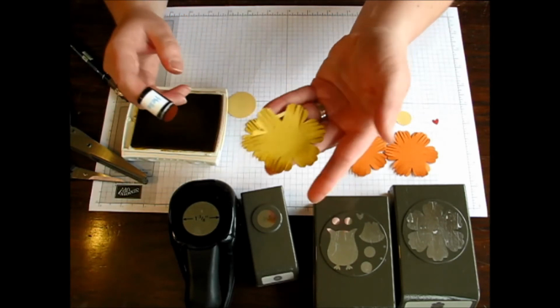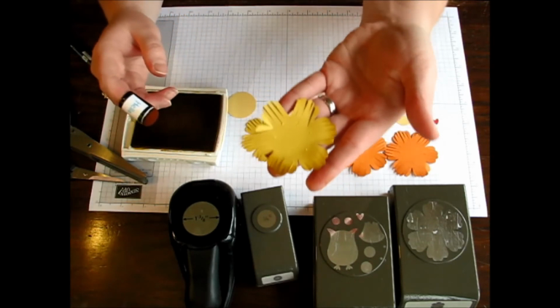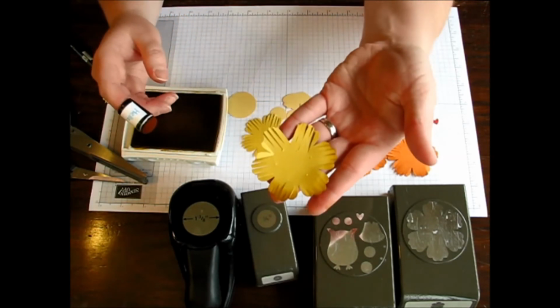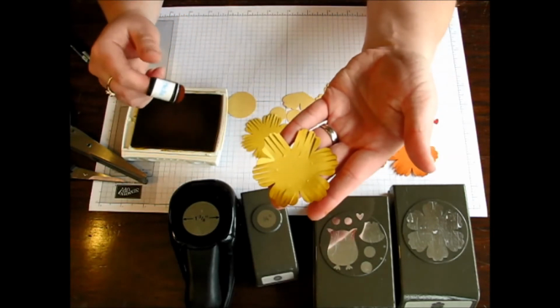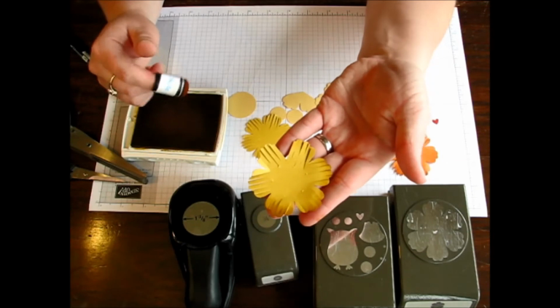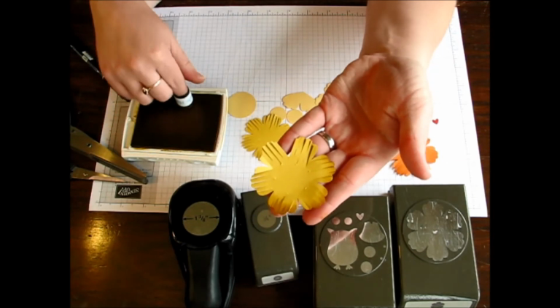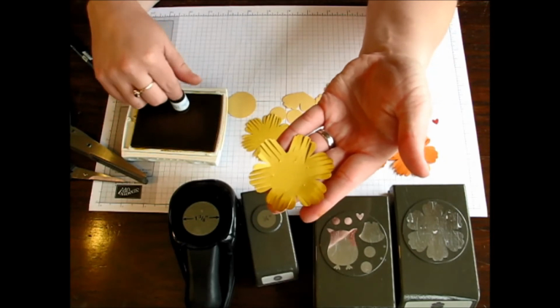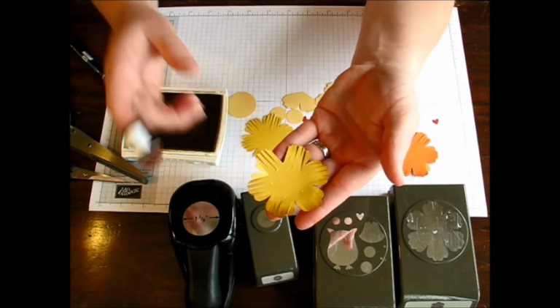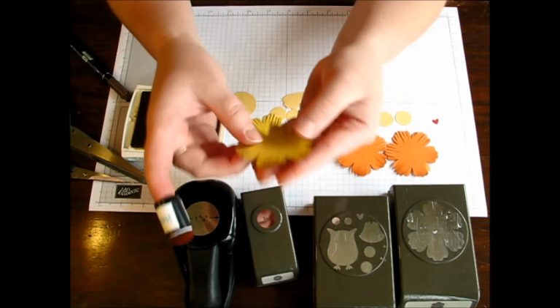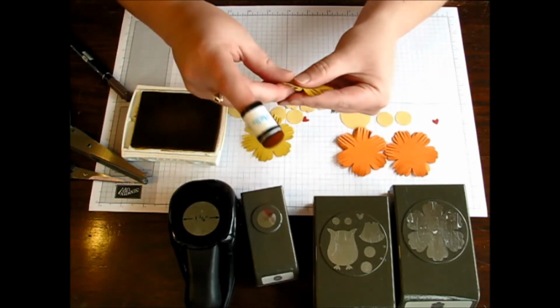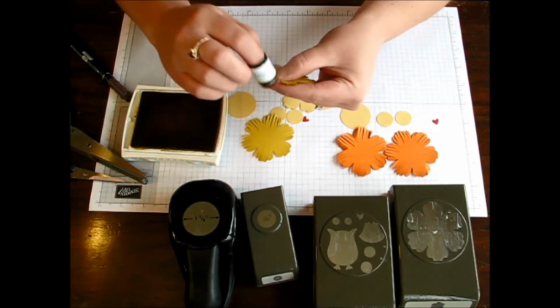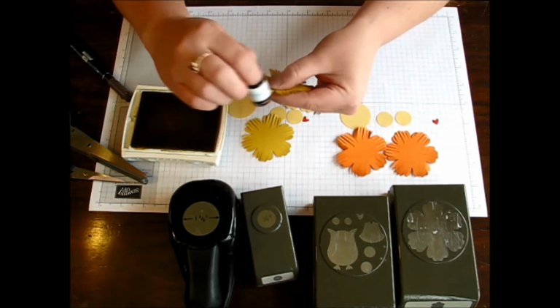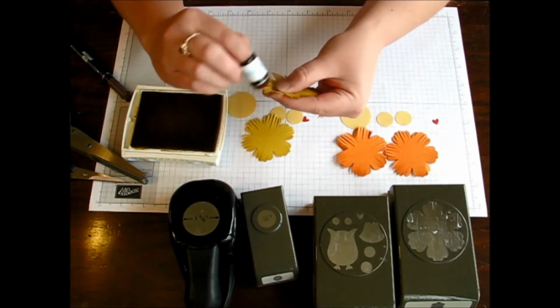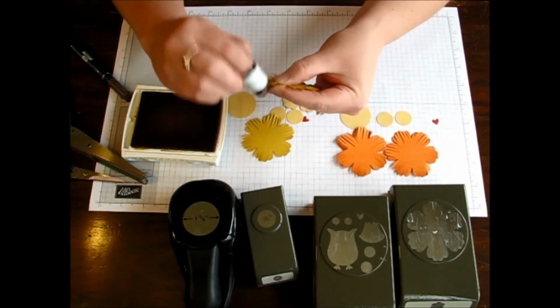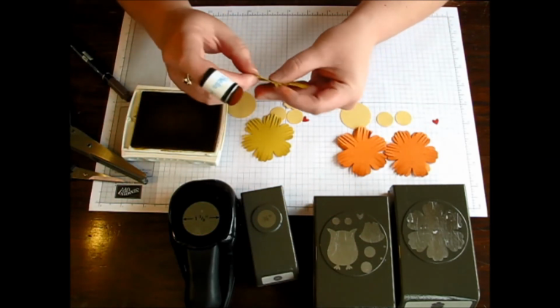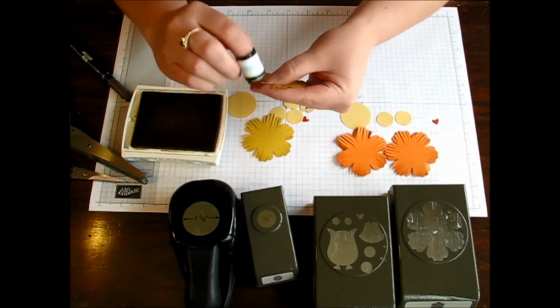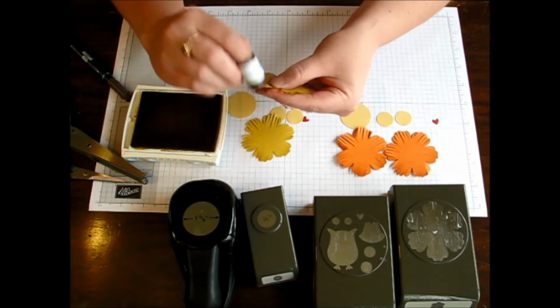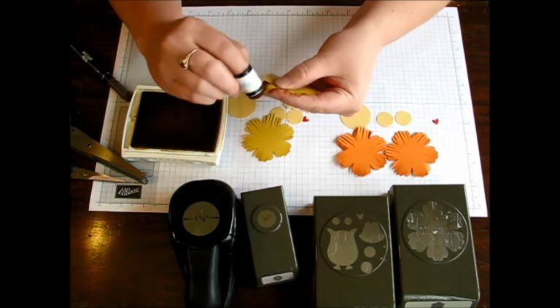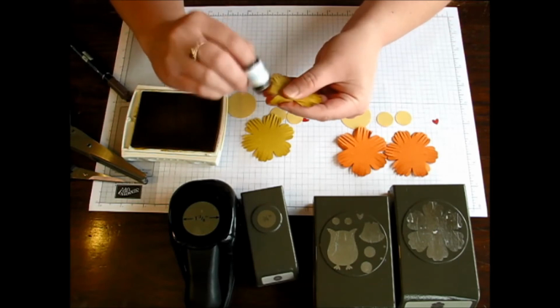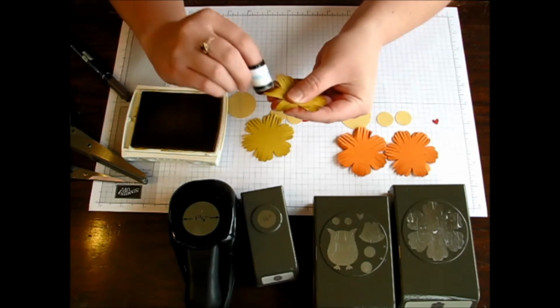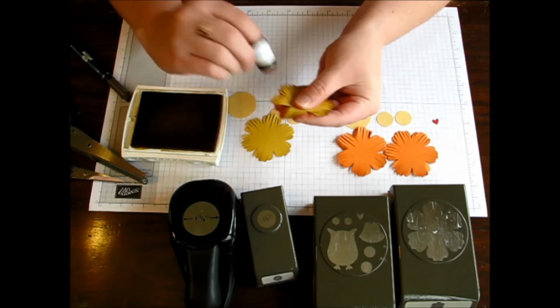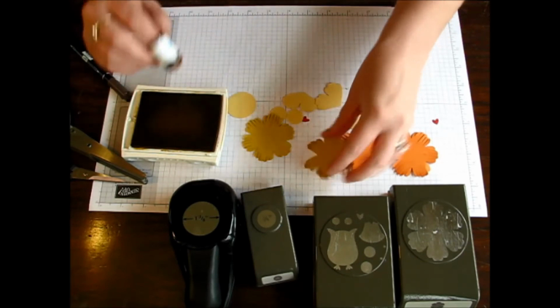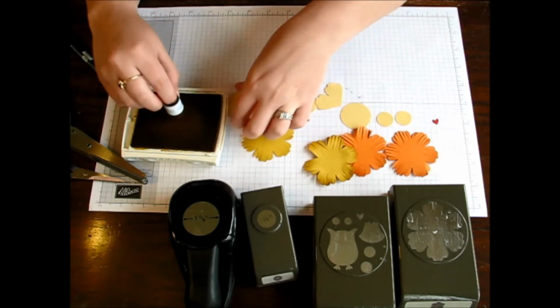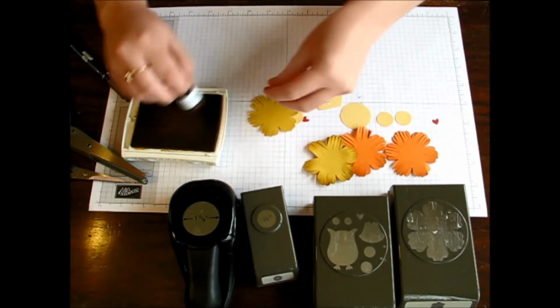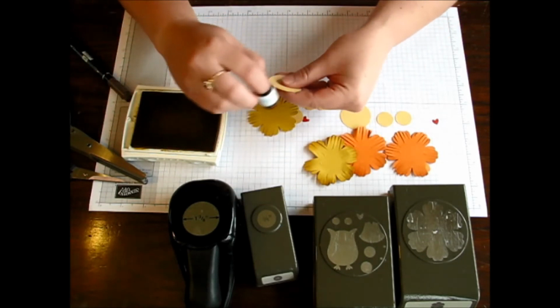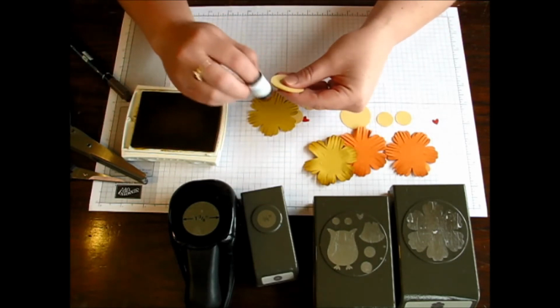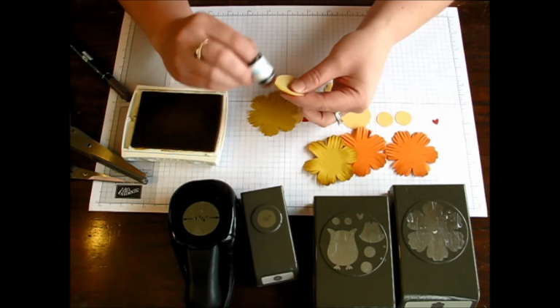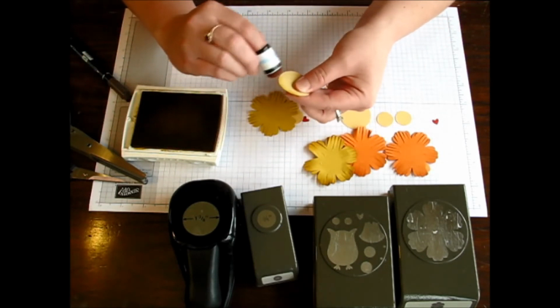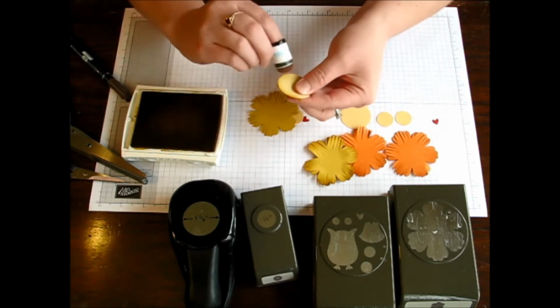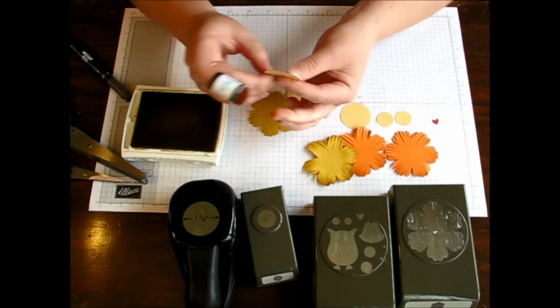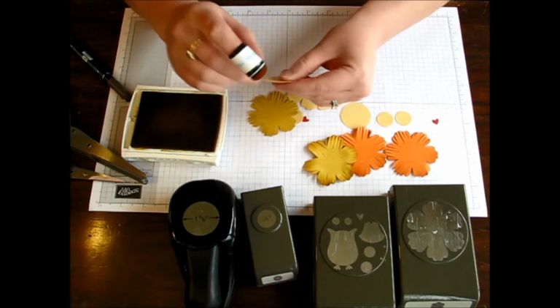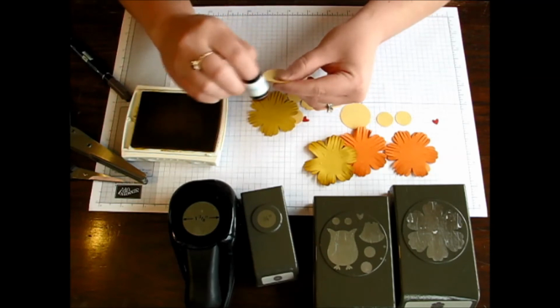You'll see it almost gives like a brown look, which might have confused many people looking at the pictures when I said I sponge-daubed the edges with Hello Honey — they probably said that looks like Baked Brown Sugar or something because it kind of comes out a little brown. So you just do all of the edges of the mane and then also all of the edges of the circles.